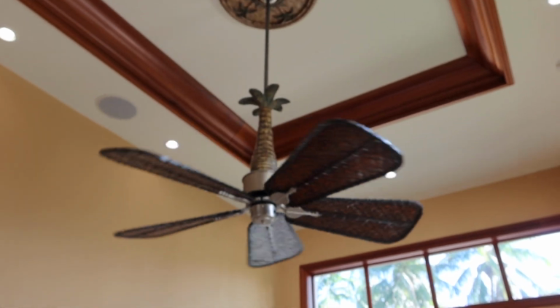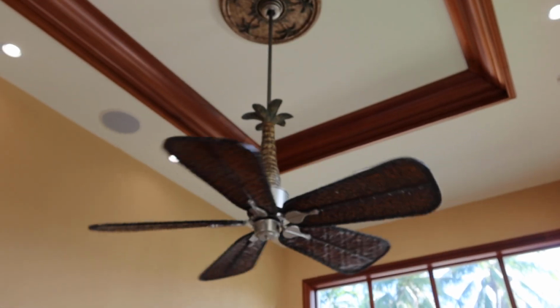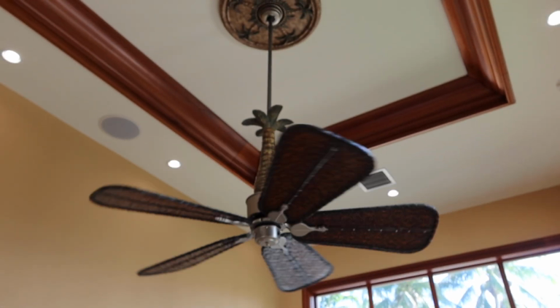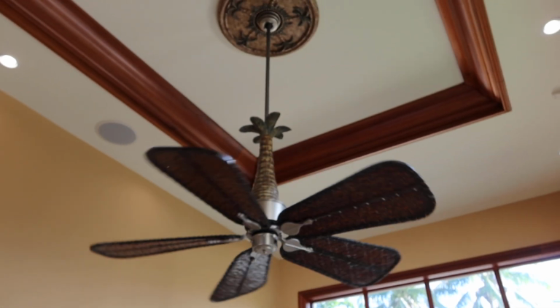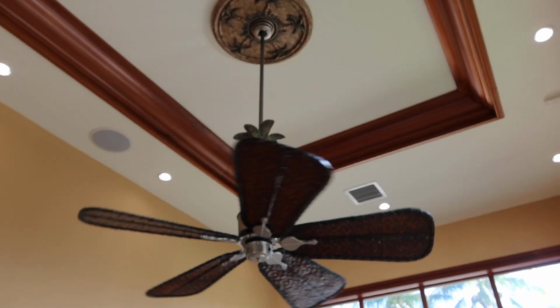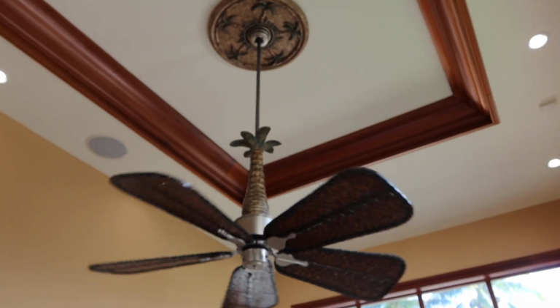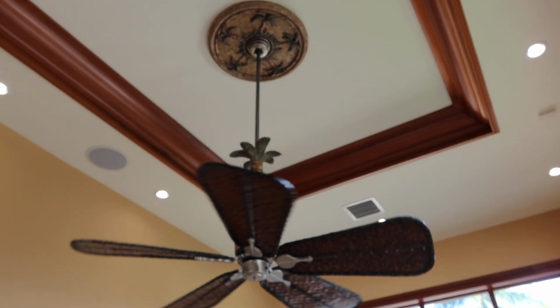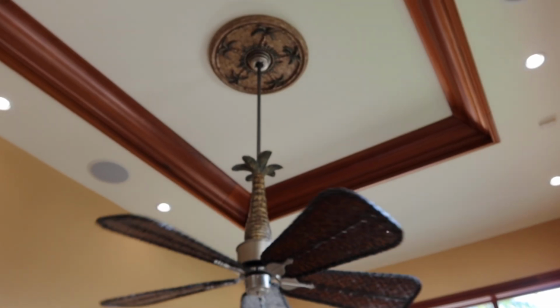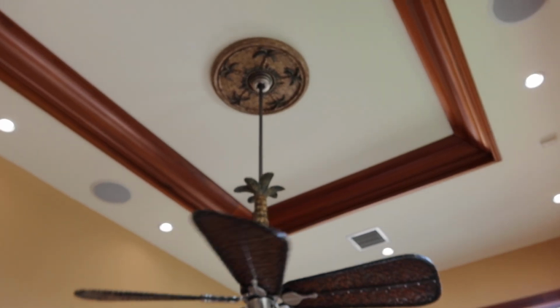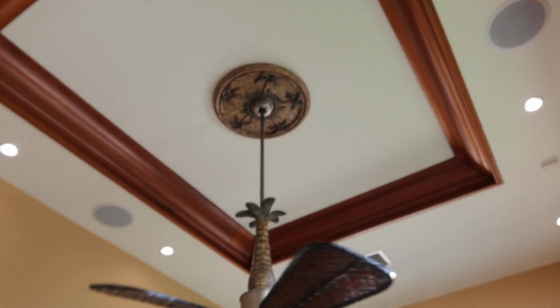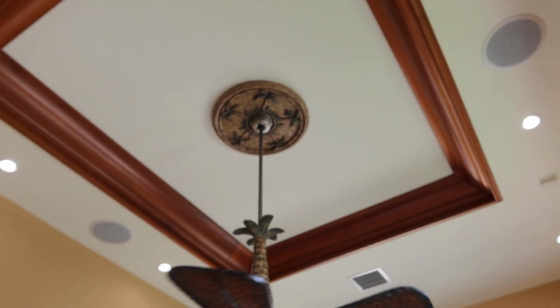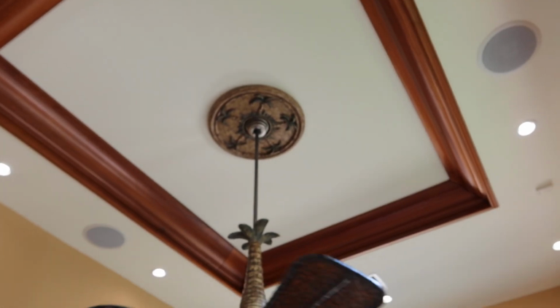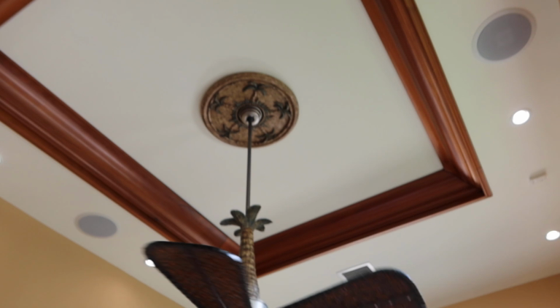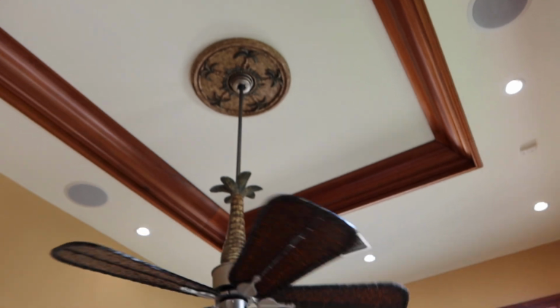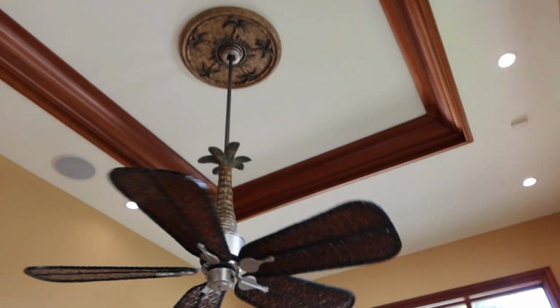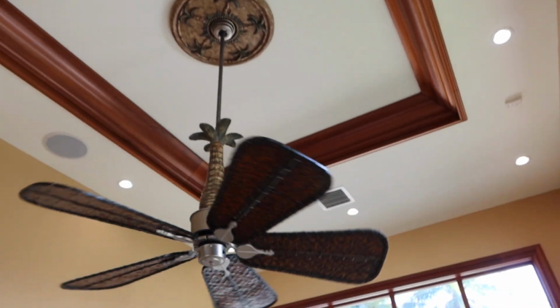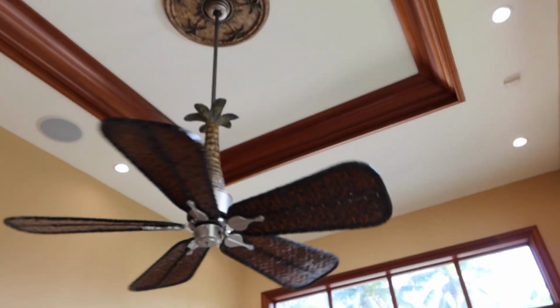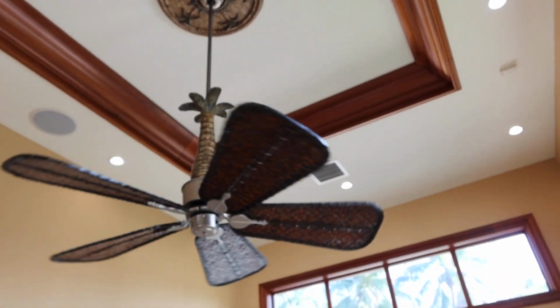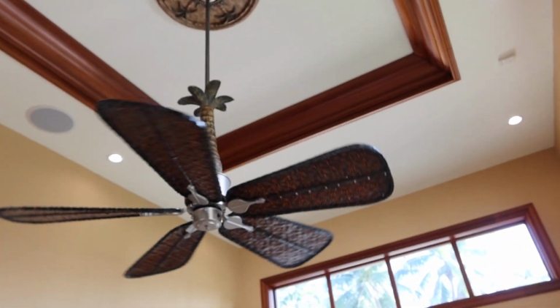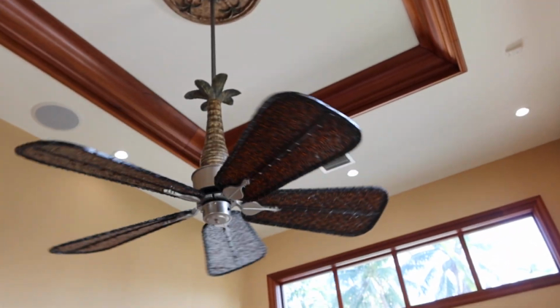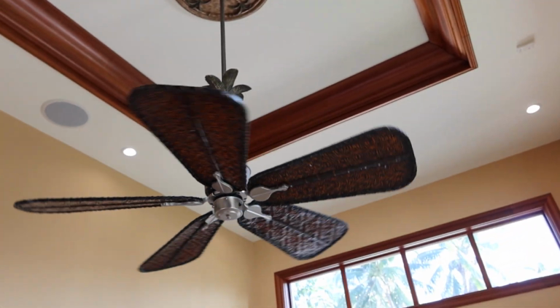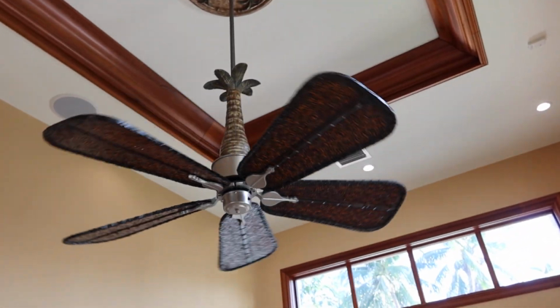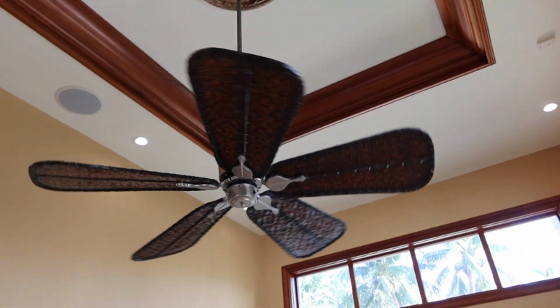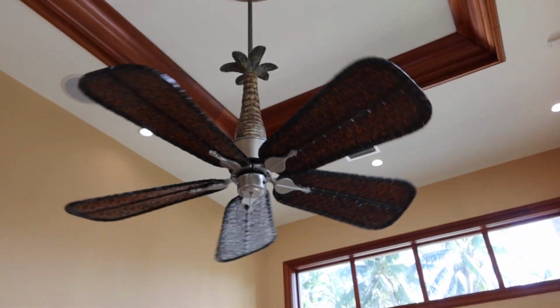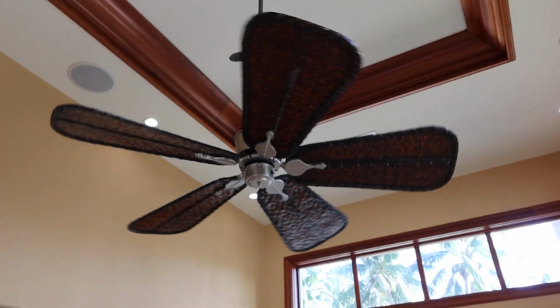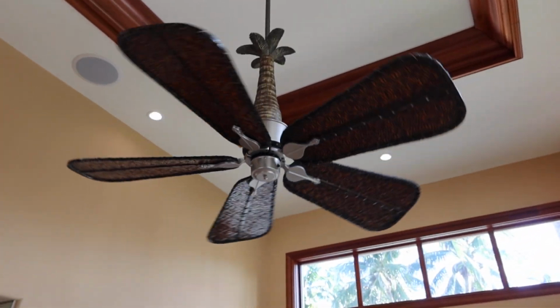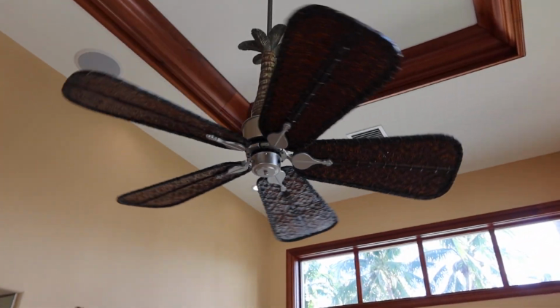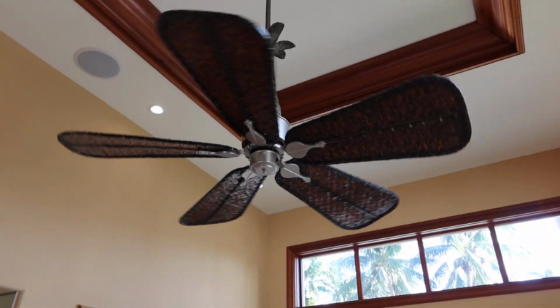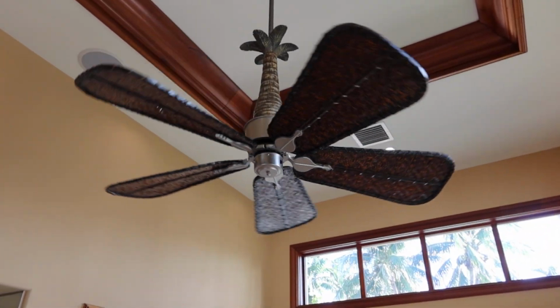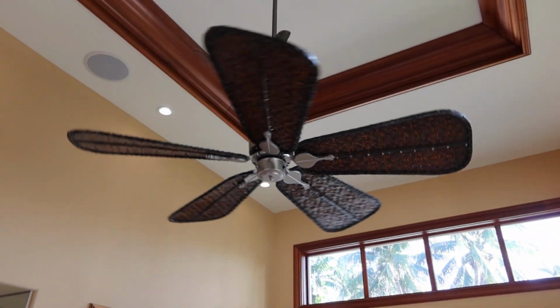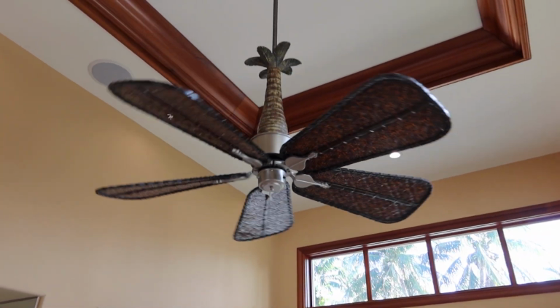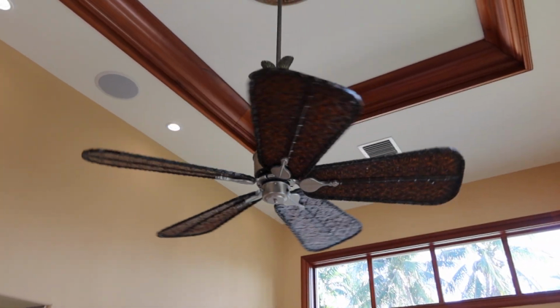You got the palm insert and the palm medallion. It's got that kind of Tommy Bahama look blade. Really cool looking.